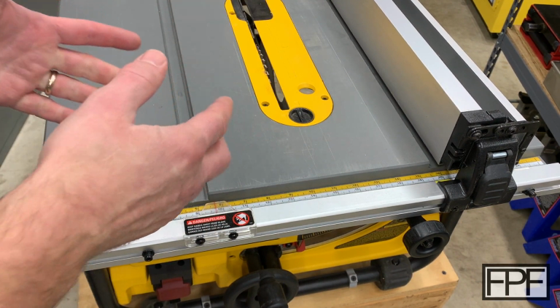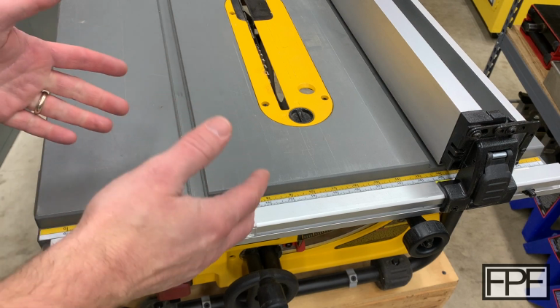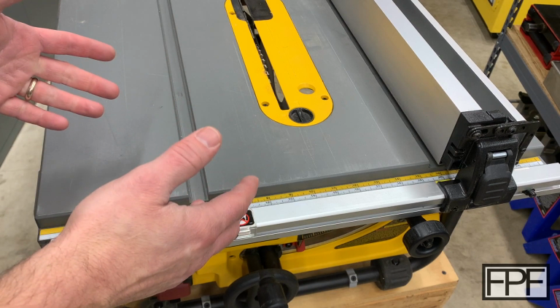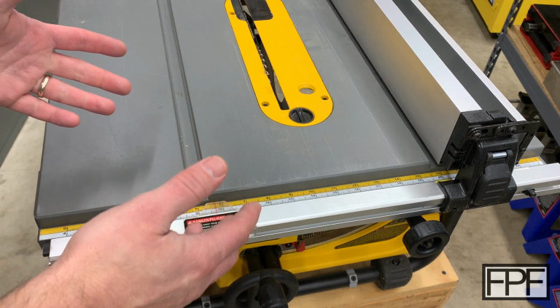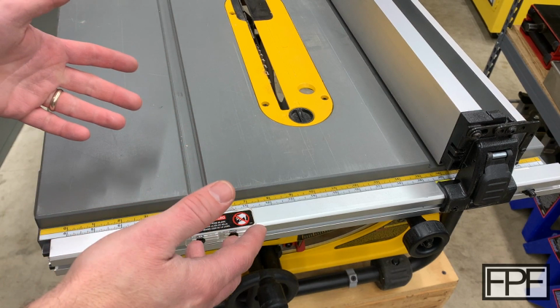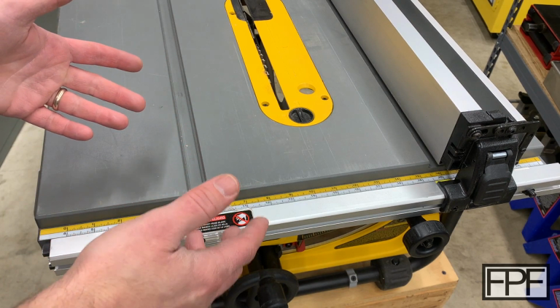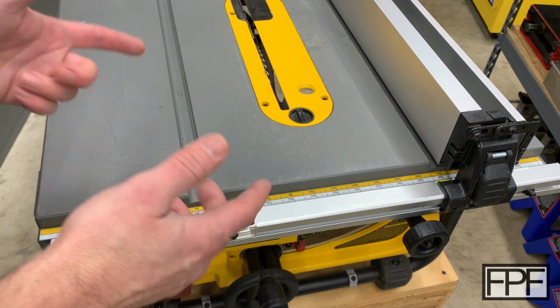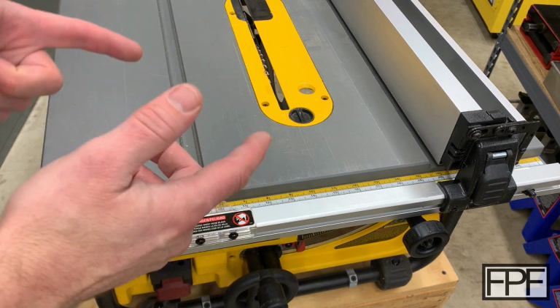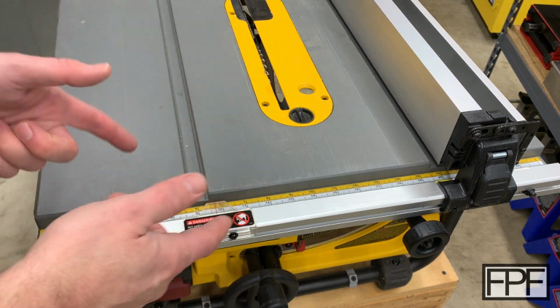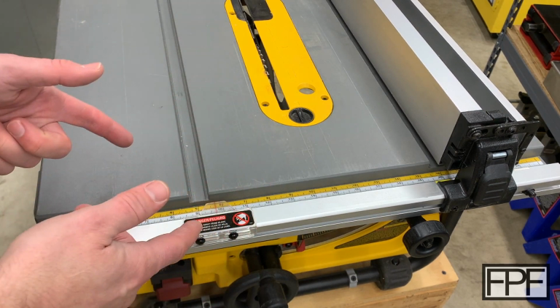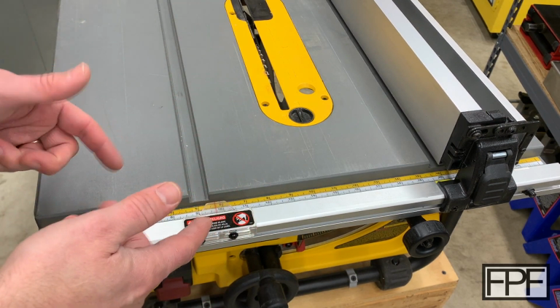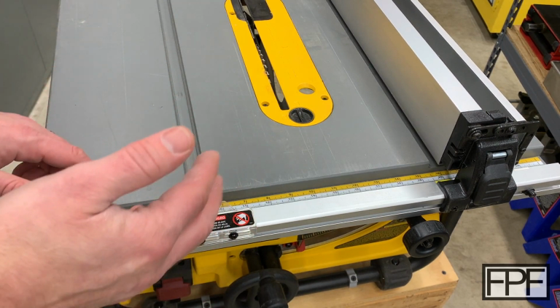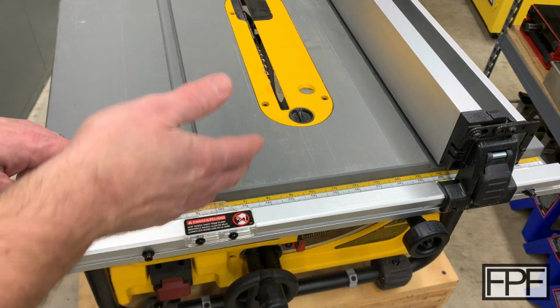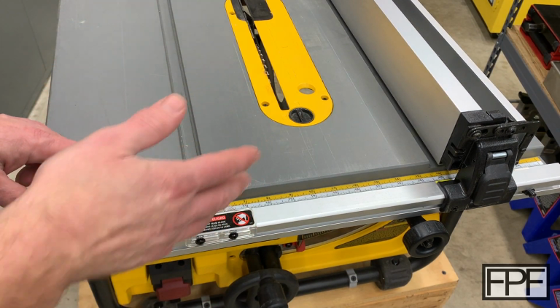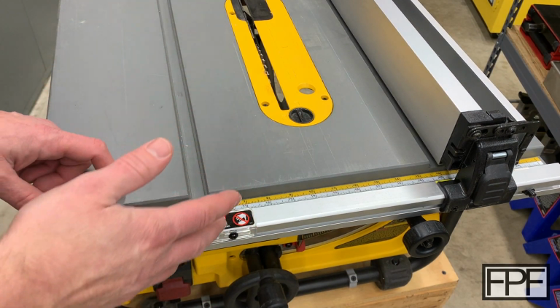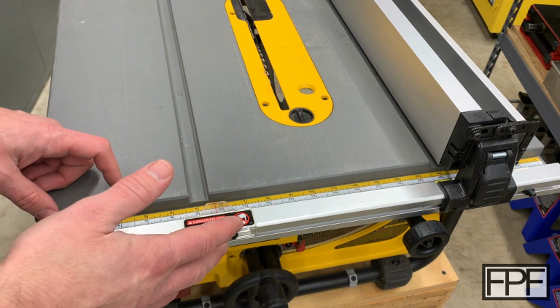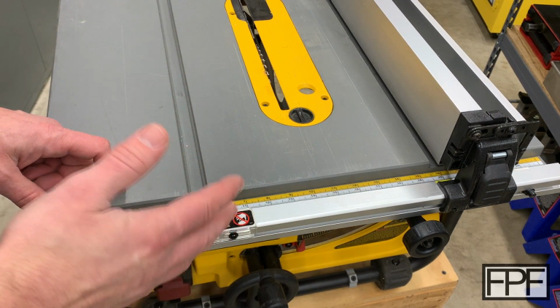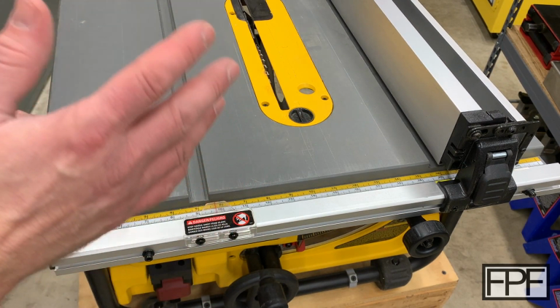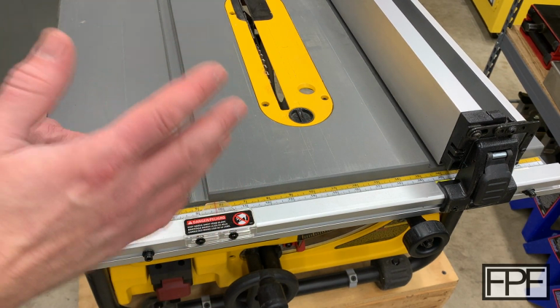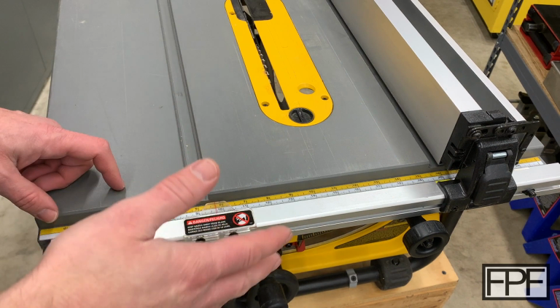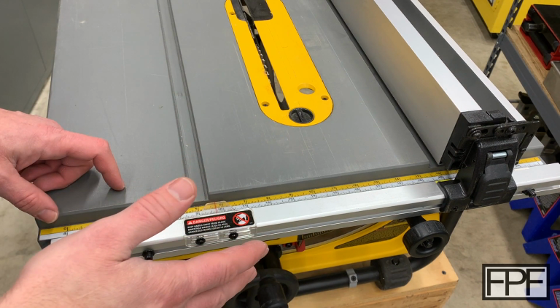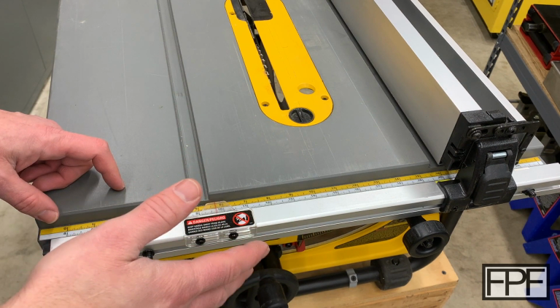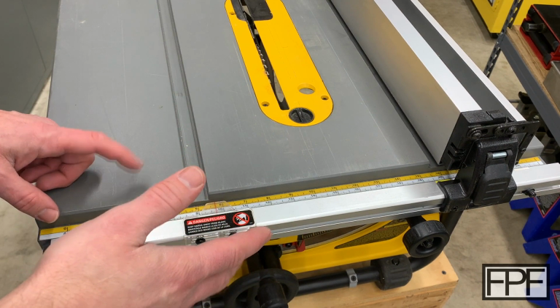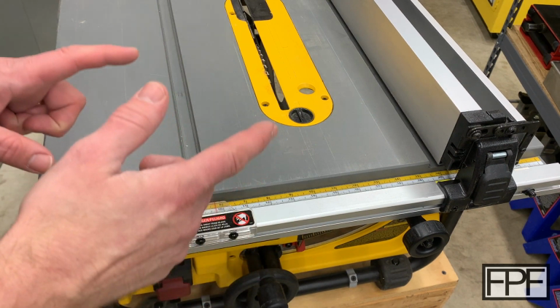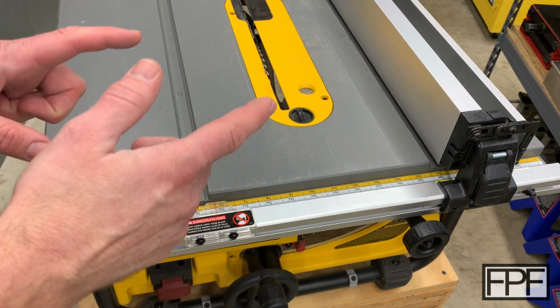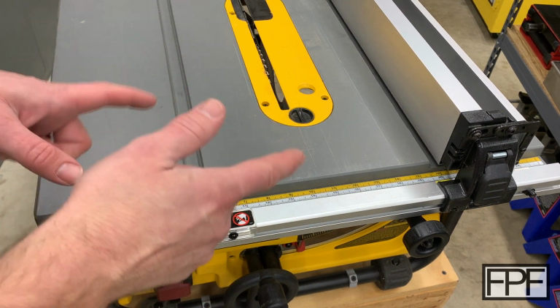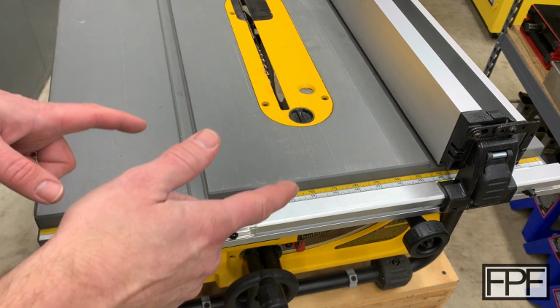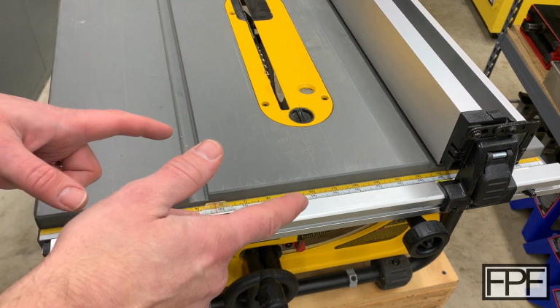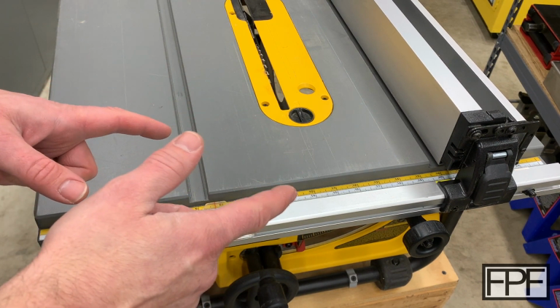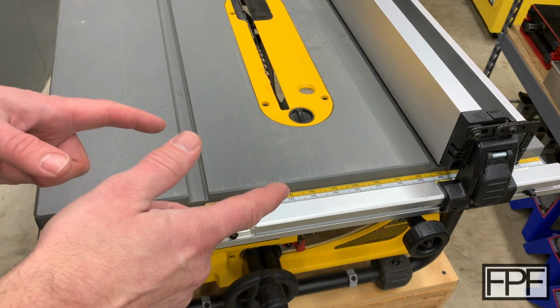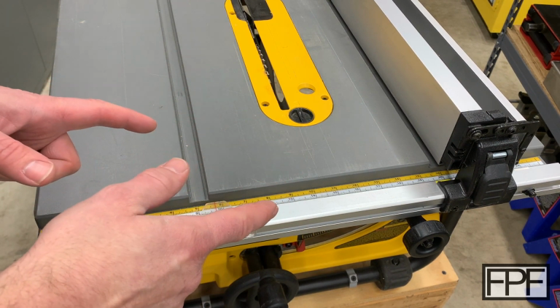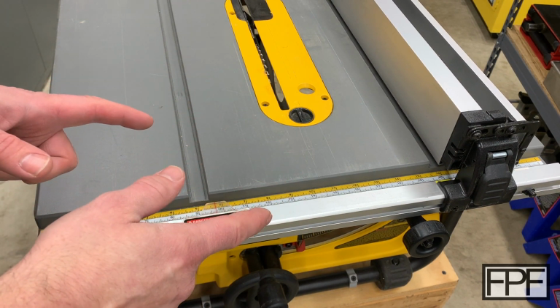So what I've got for you this week is my table saw here — this is a DeWalt portable table saw. I love this thing, works great, has a wonderful fence for a portable saw.